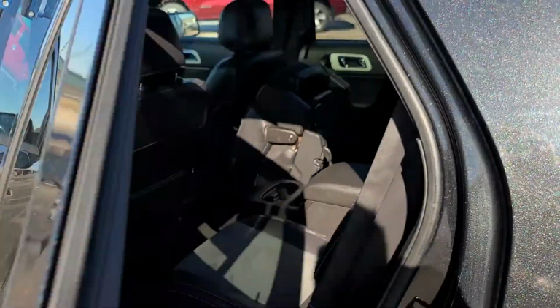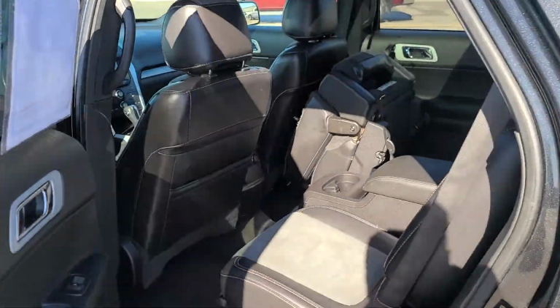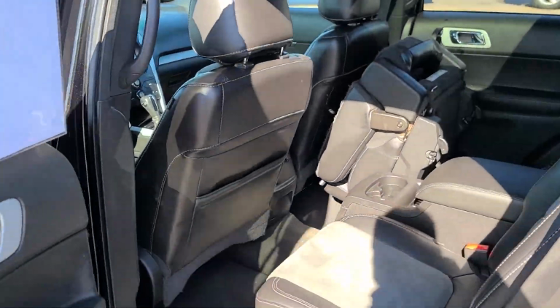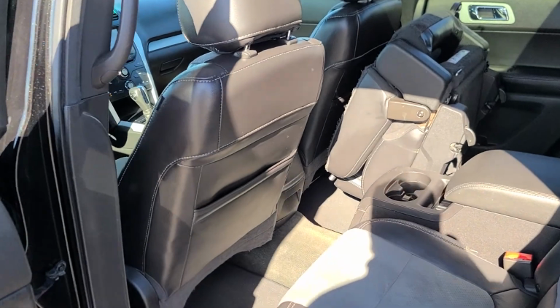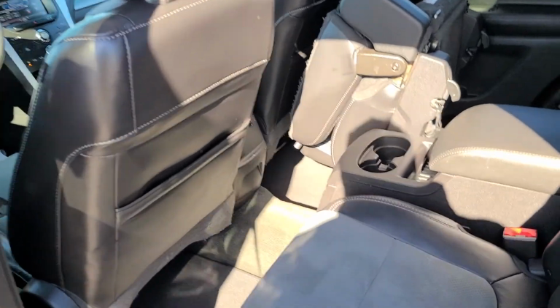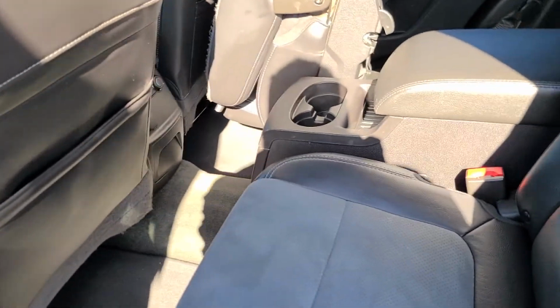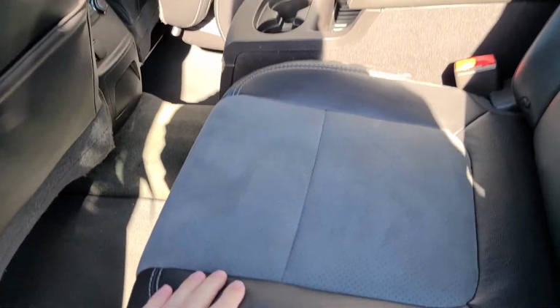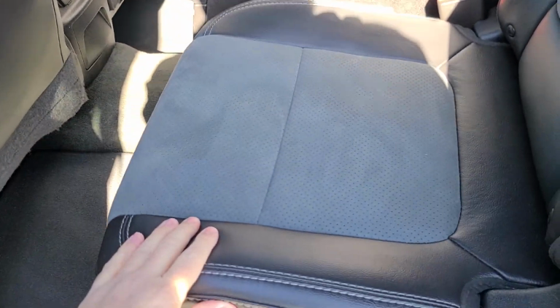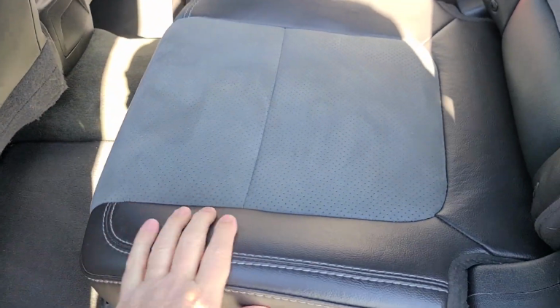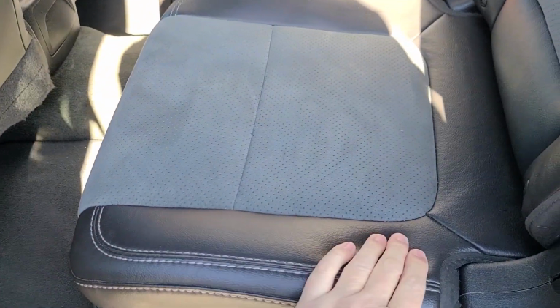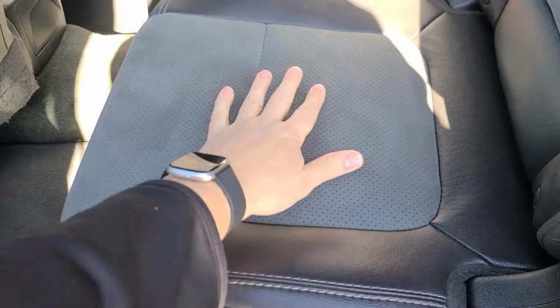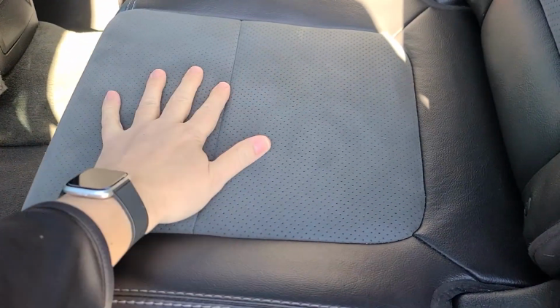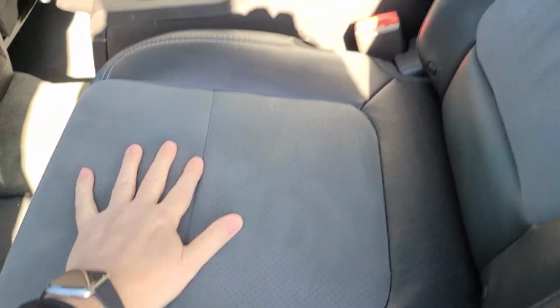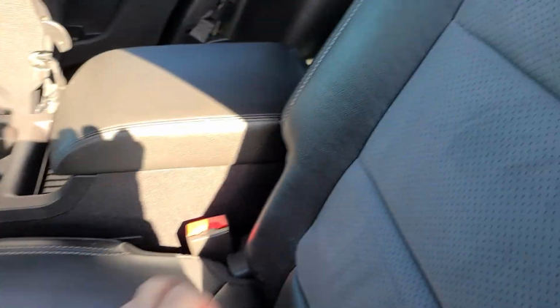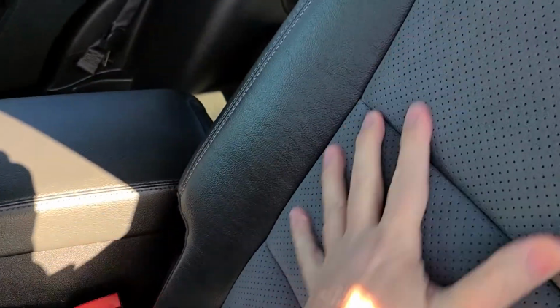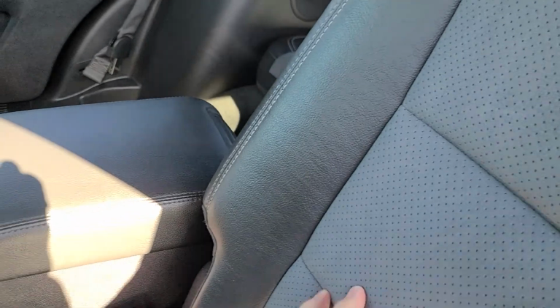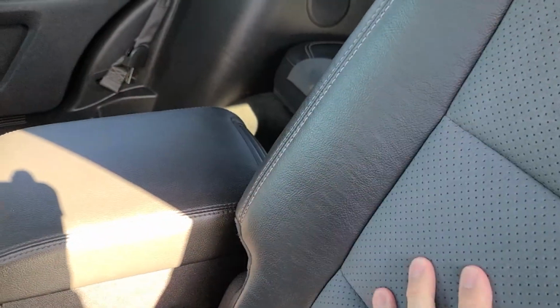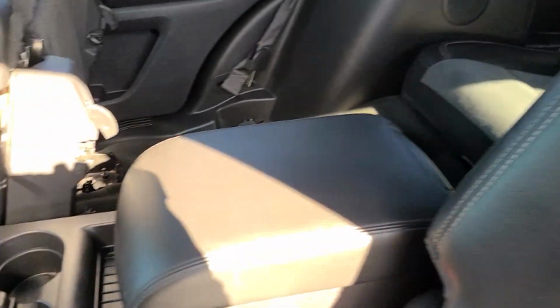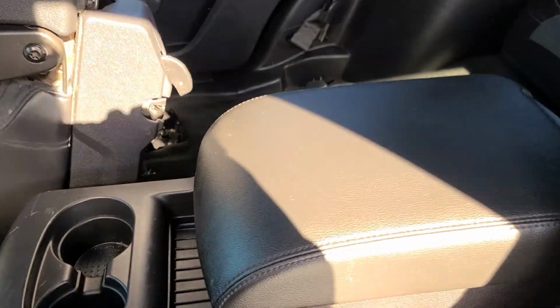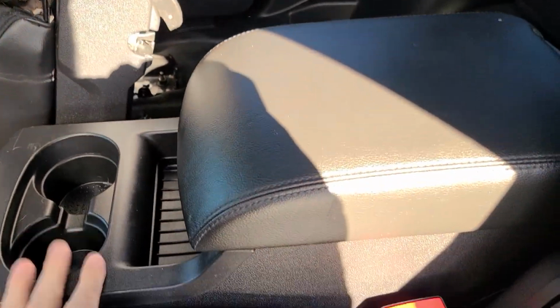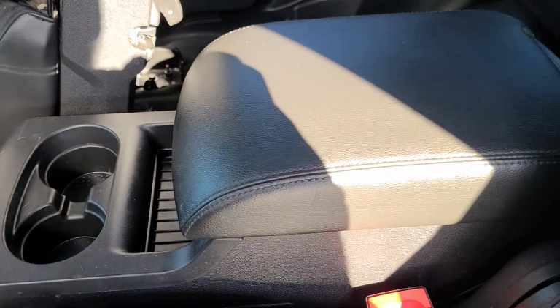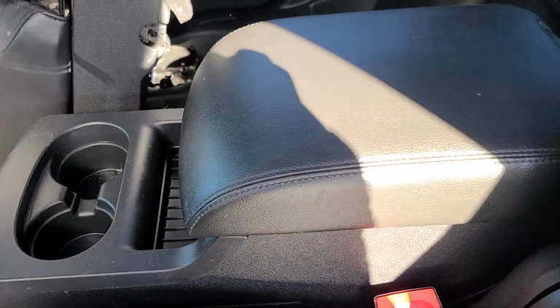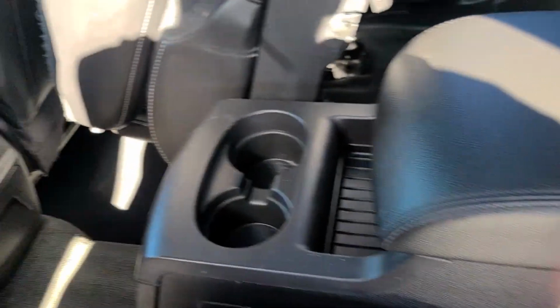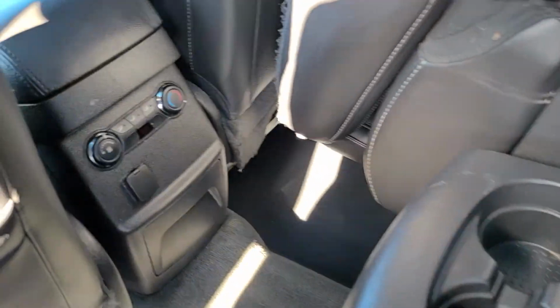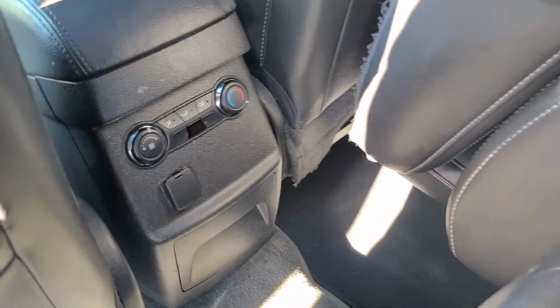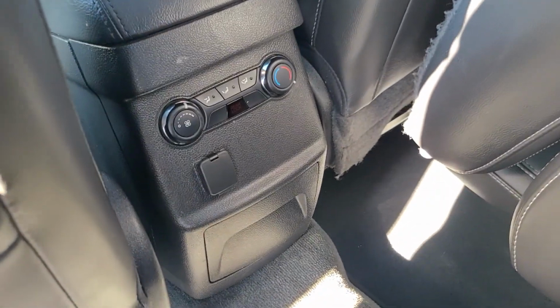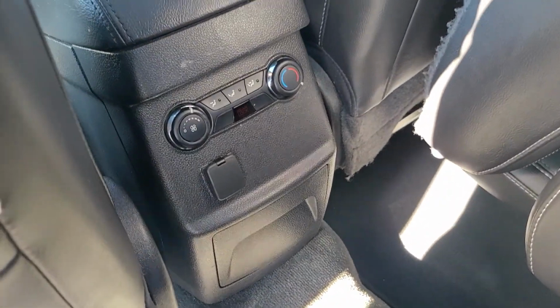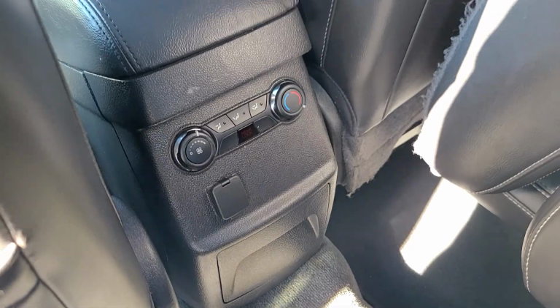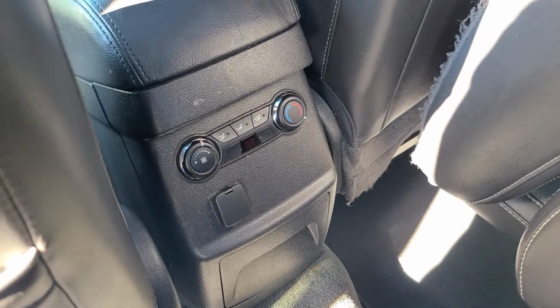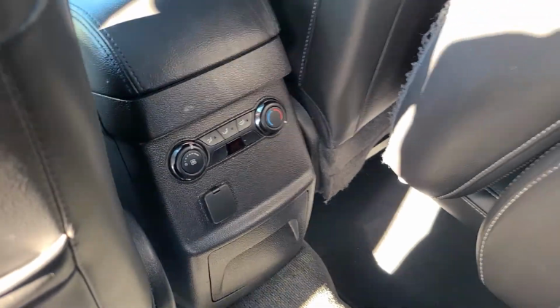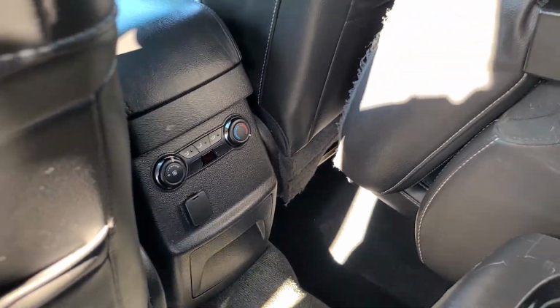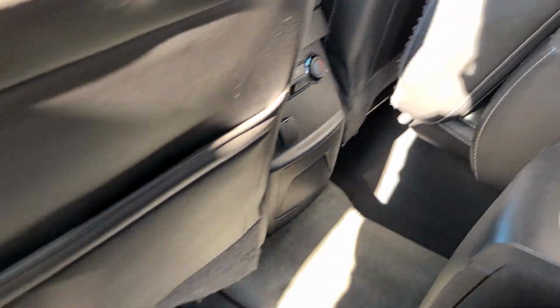Let's take a look at that second row right here. These are leather with a little bit of cloth interior in the inset — love that design. It does have a second row console with their own power and temperature gauges.